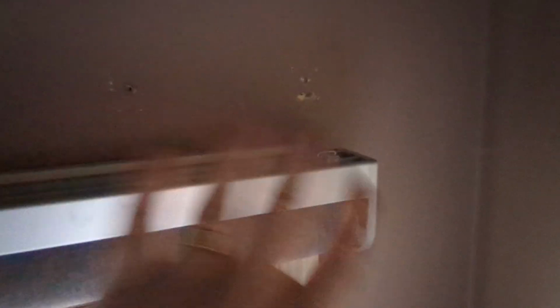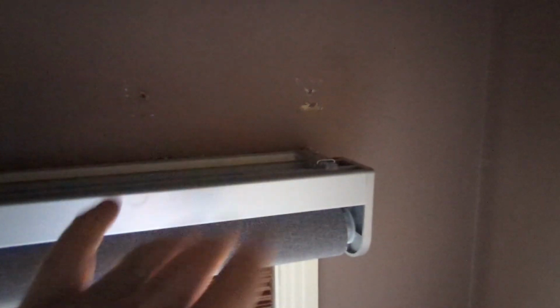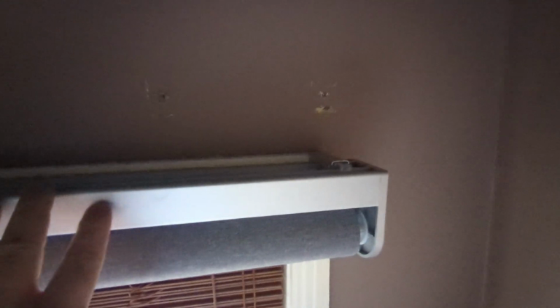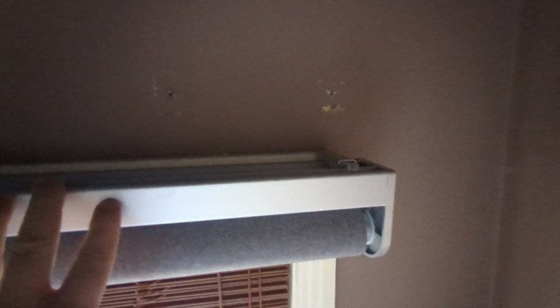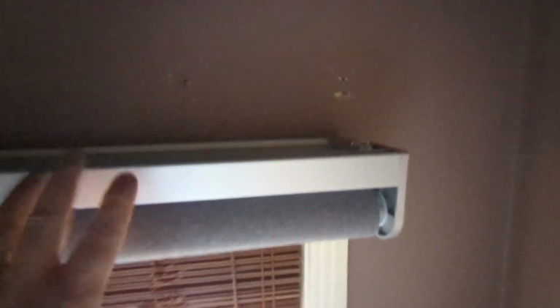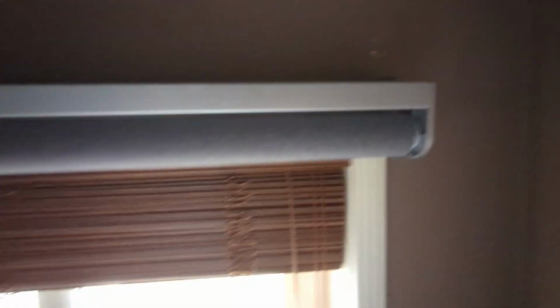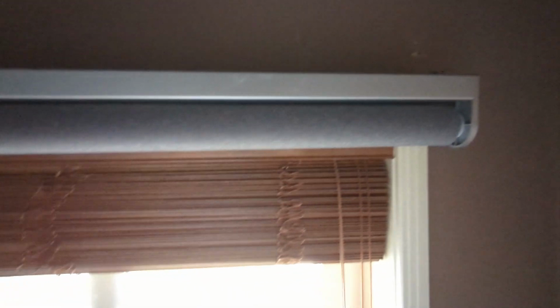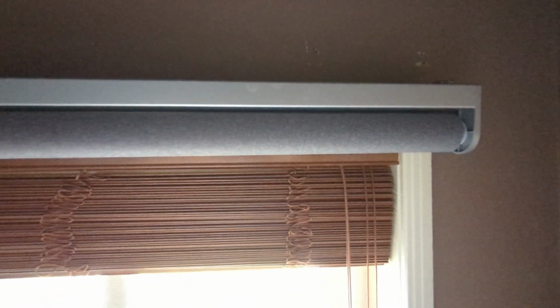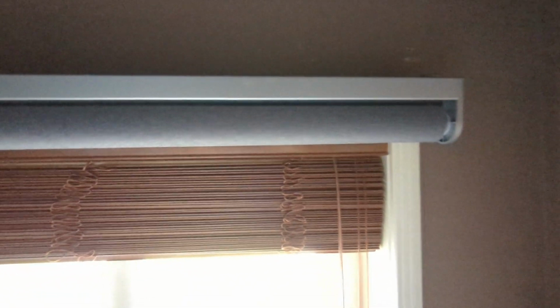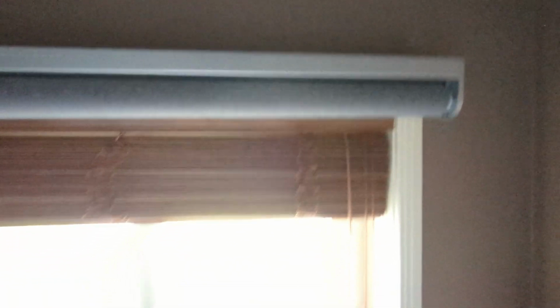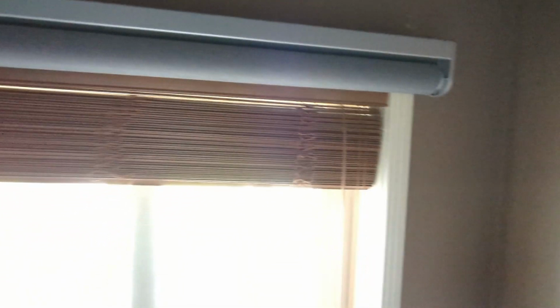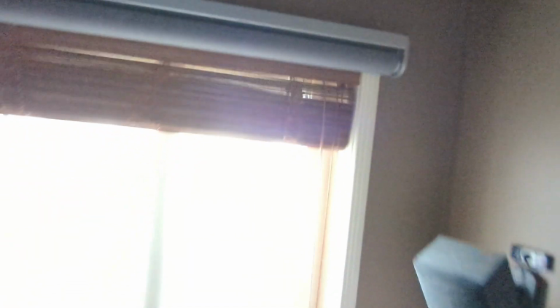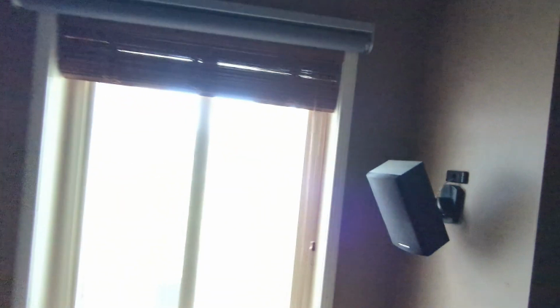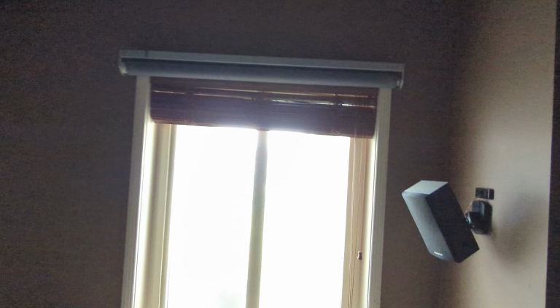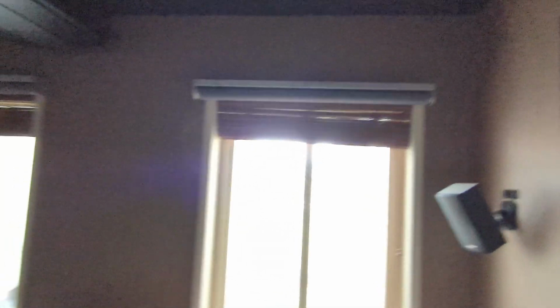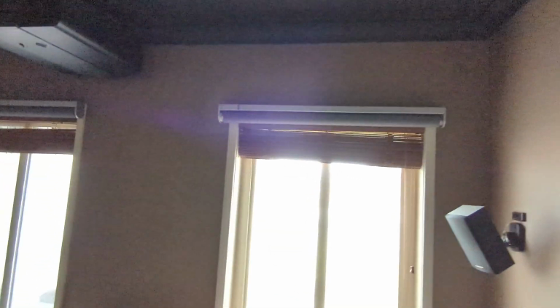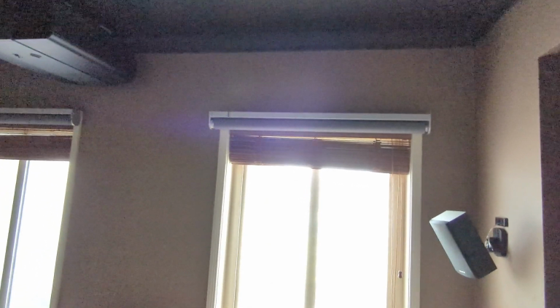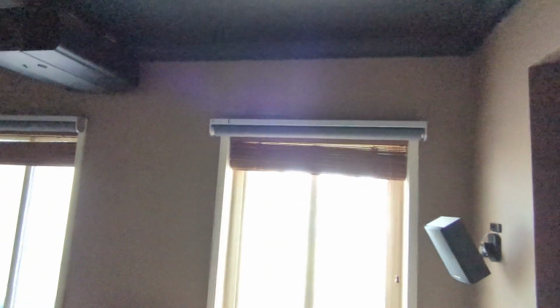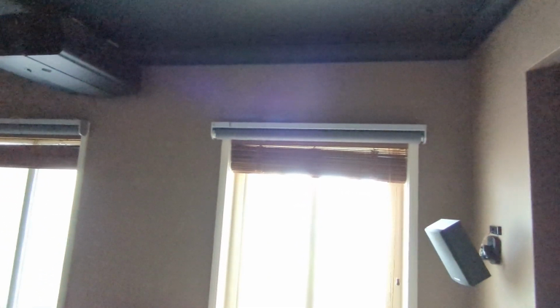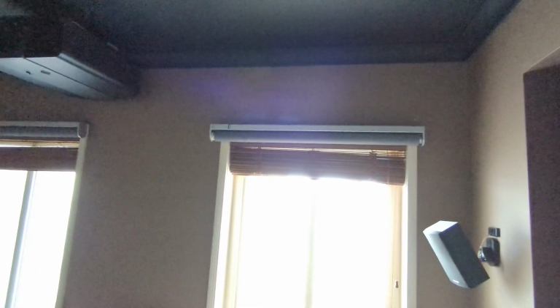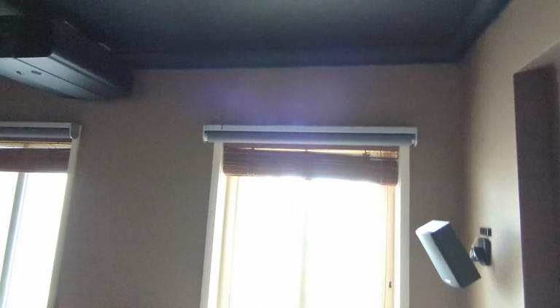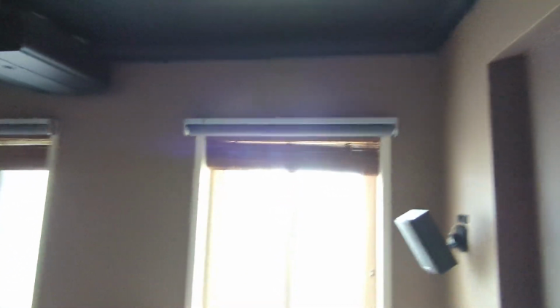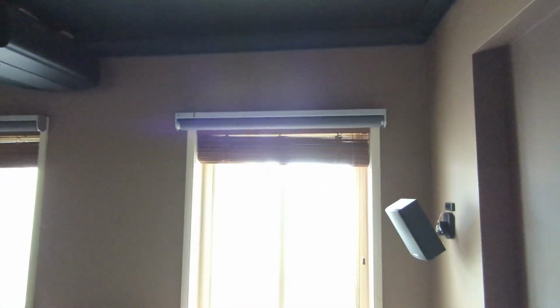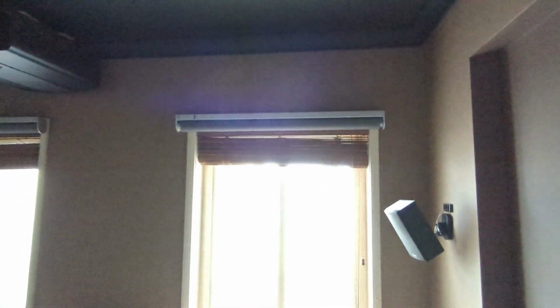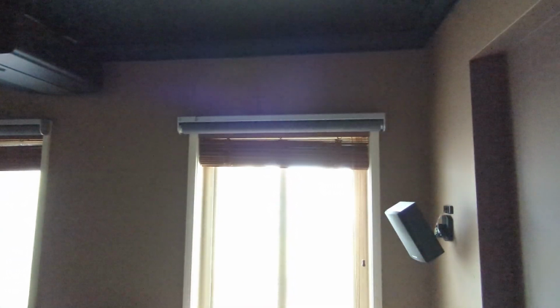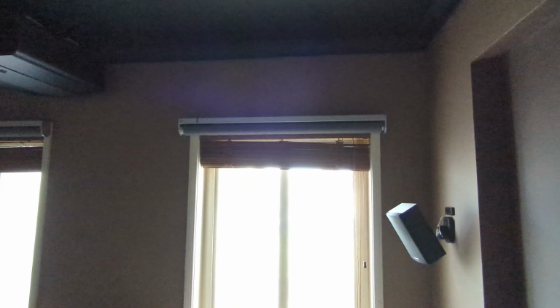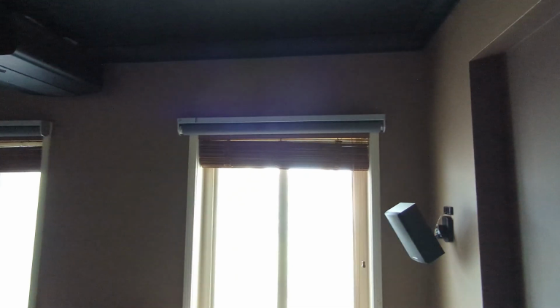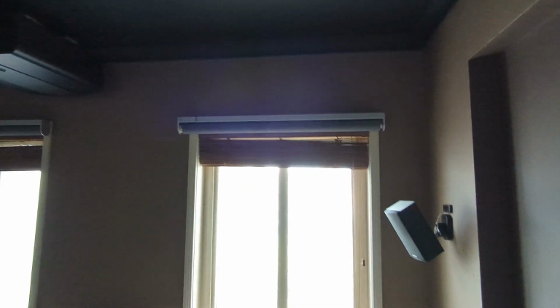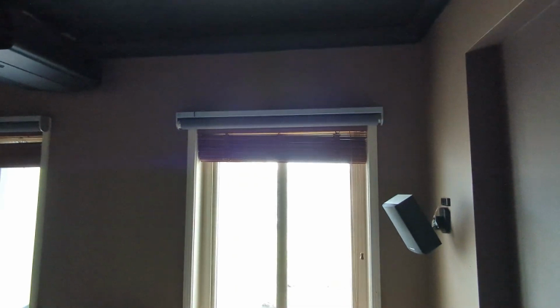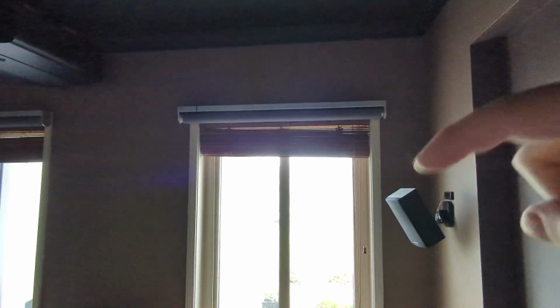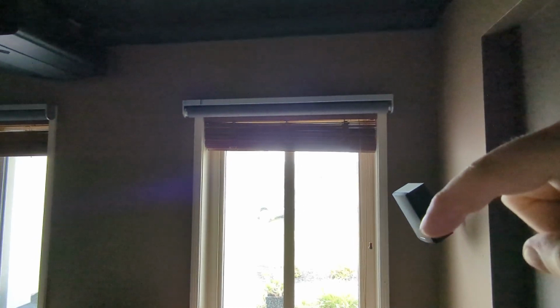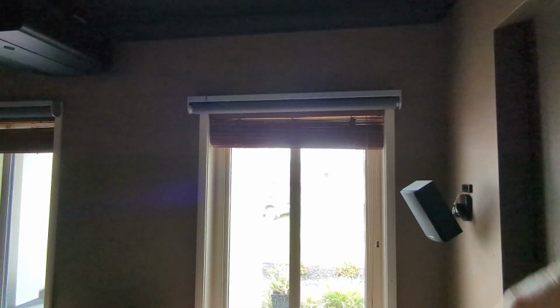Never mind the fact I haven't patched the roof. There's only one downside to these and that is you cannot adjust the highest position in the blind. You can only adjust the lowest position.